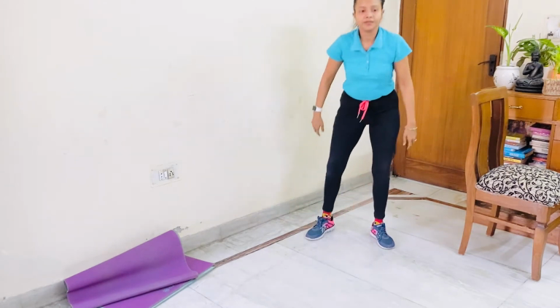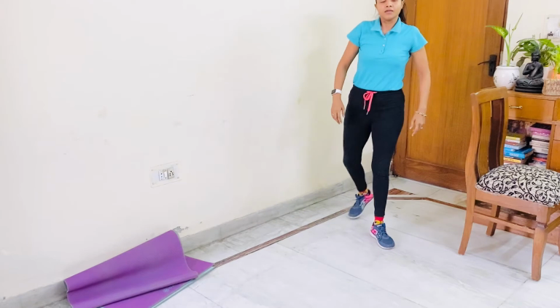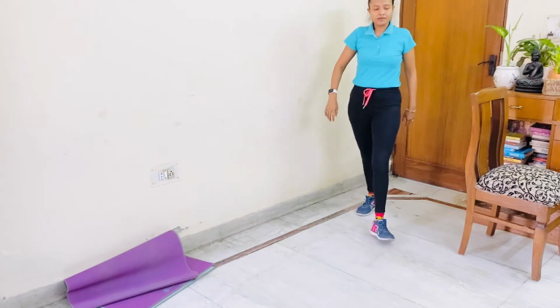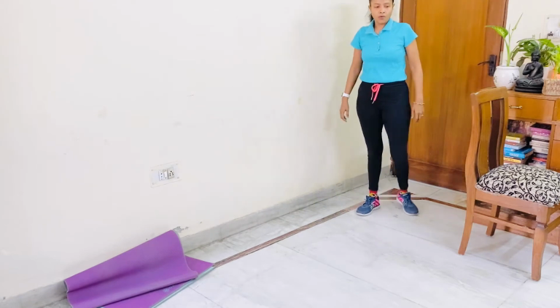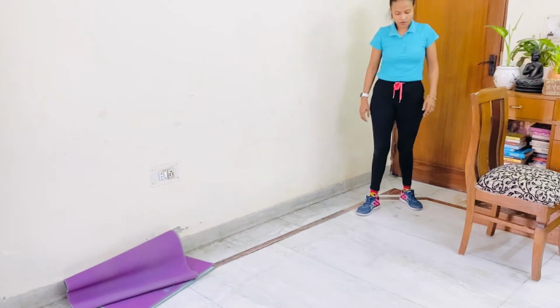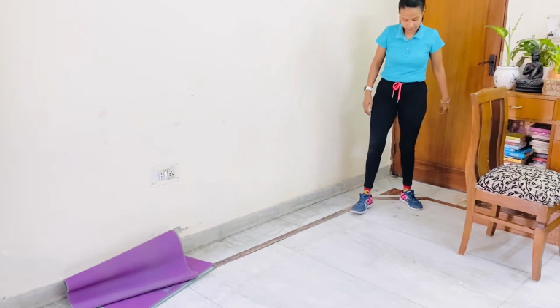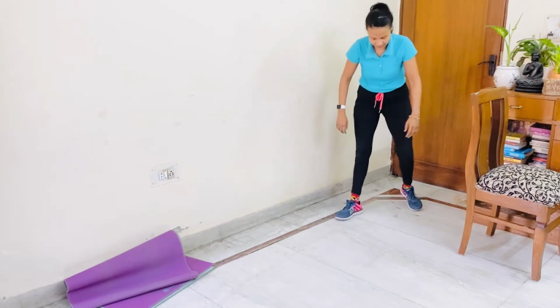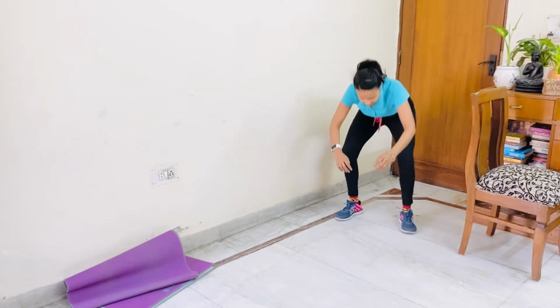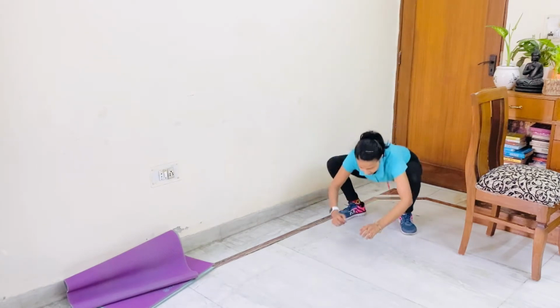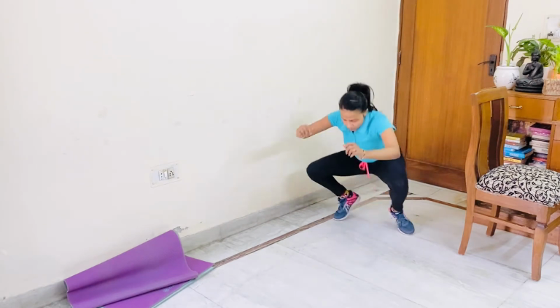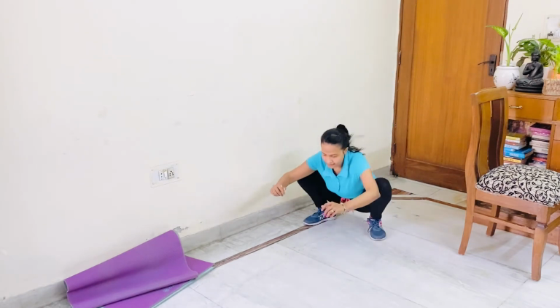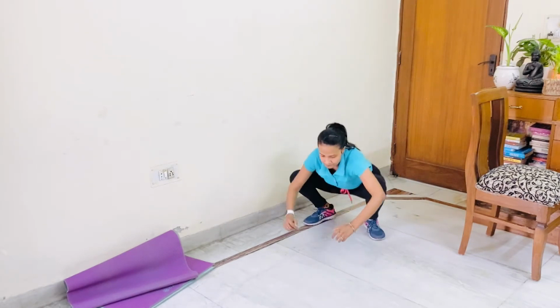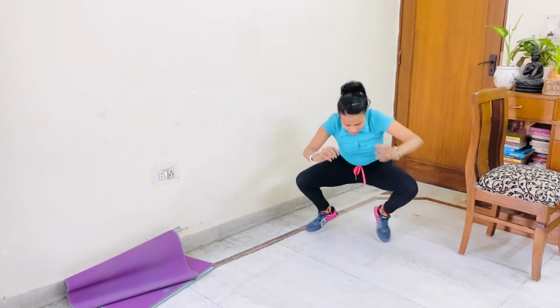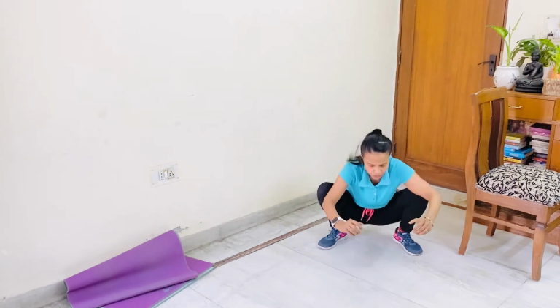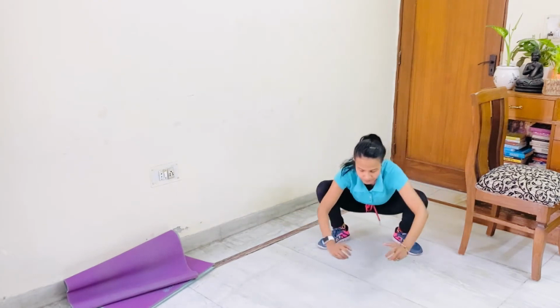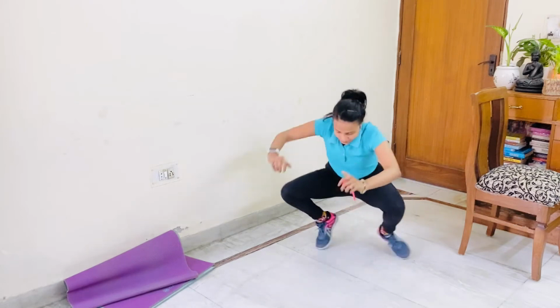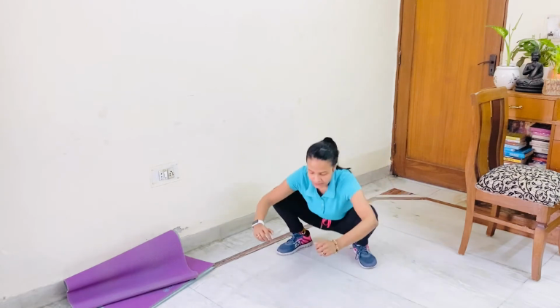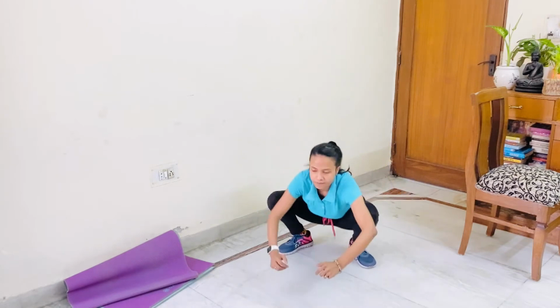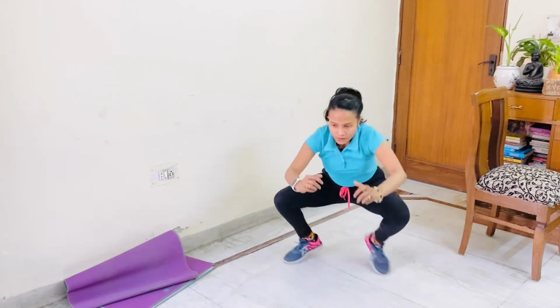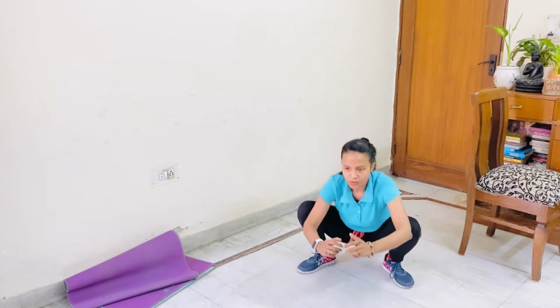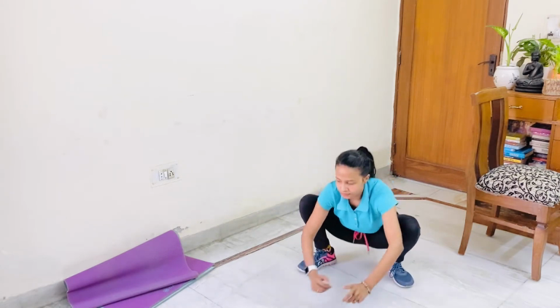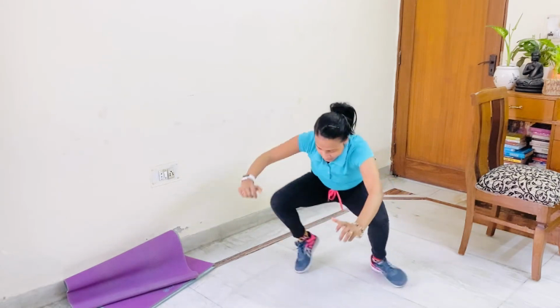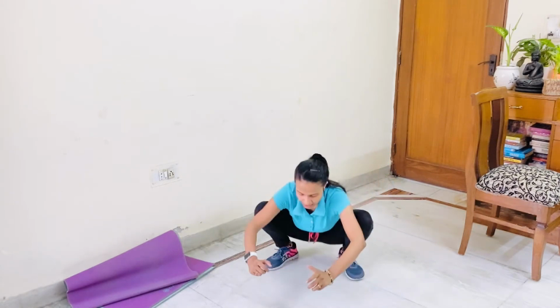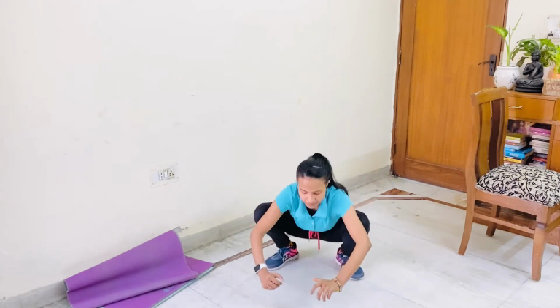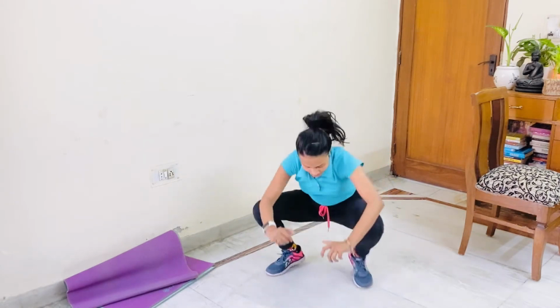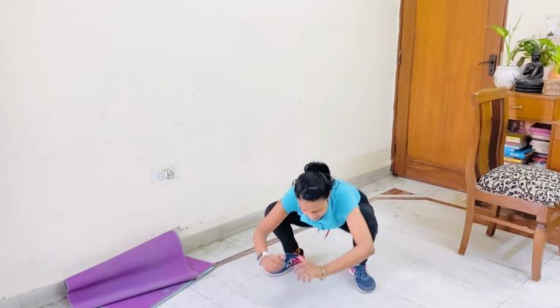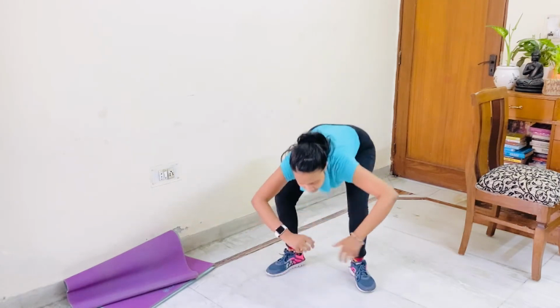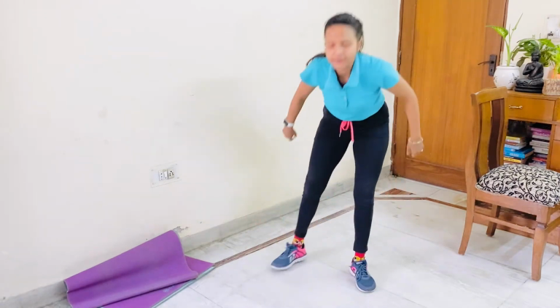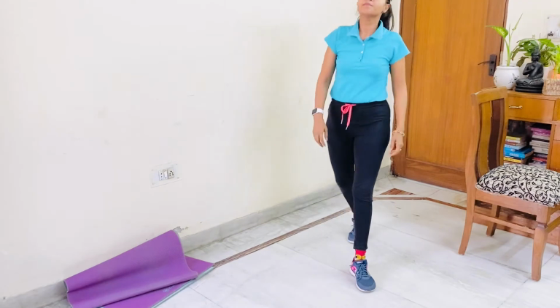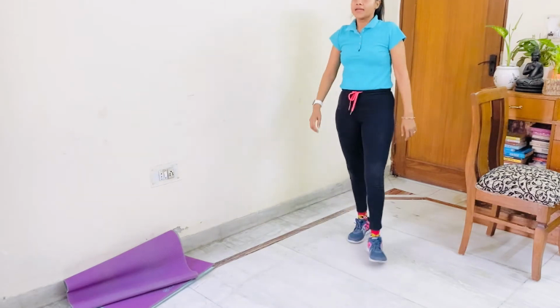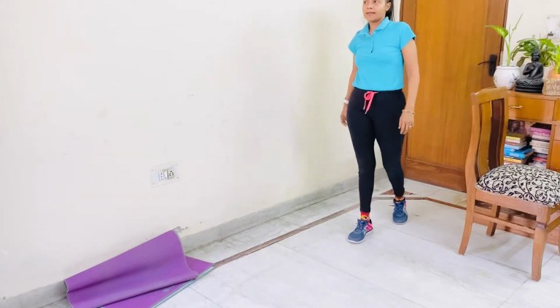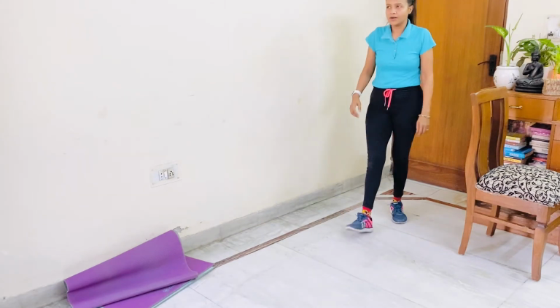Now let's start crow walk or frog jump. Let's start. 1, 2, 3, 4, 5, 6. Get up, exhale your breath.